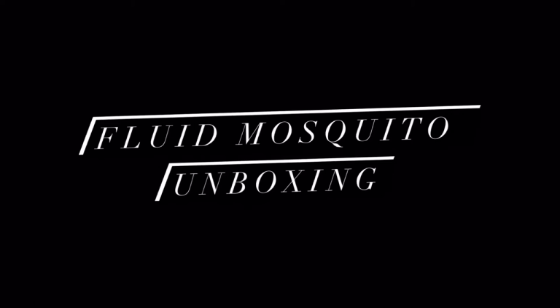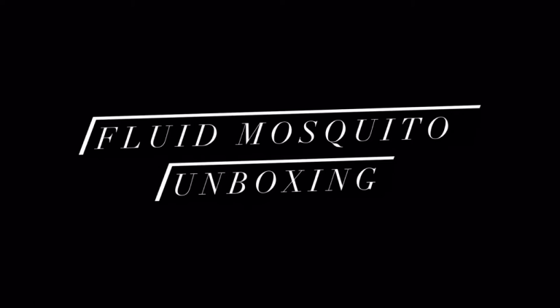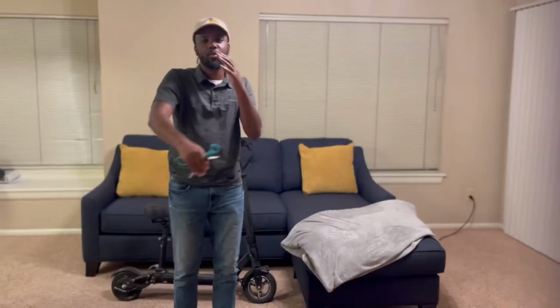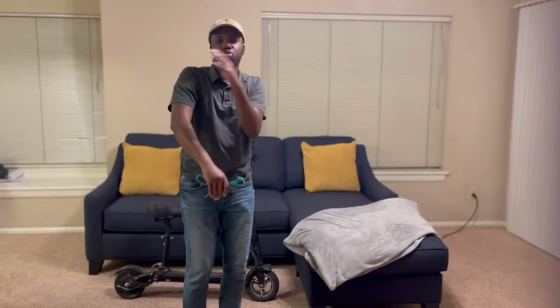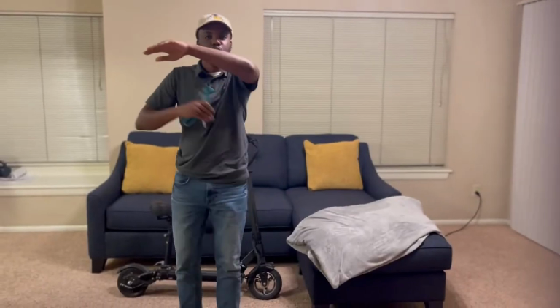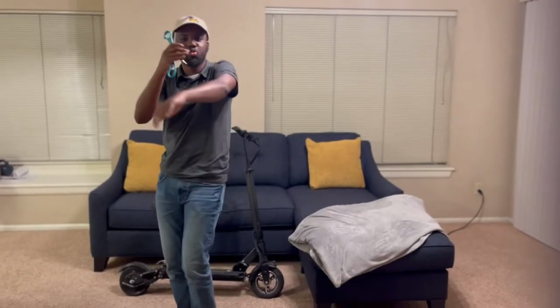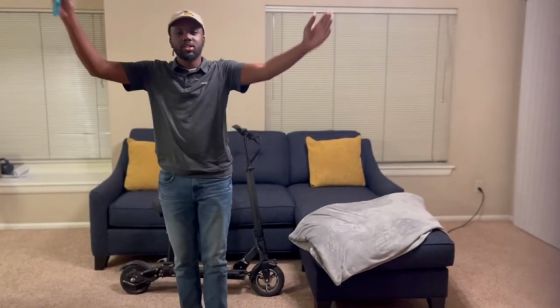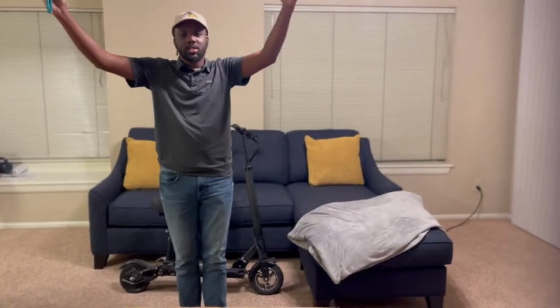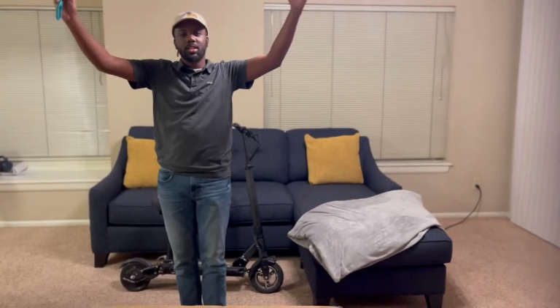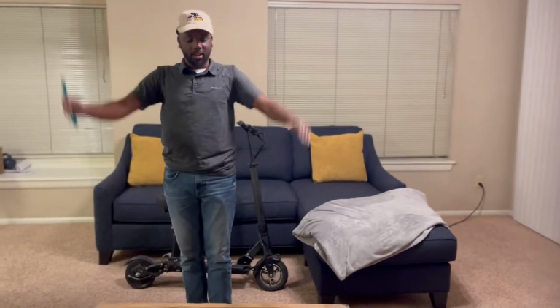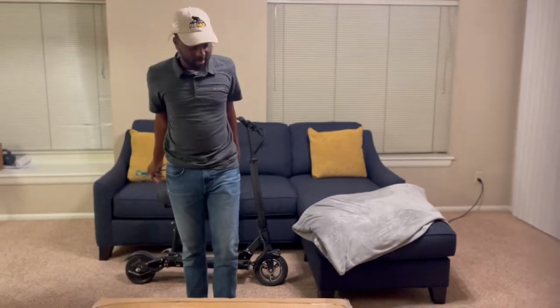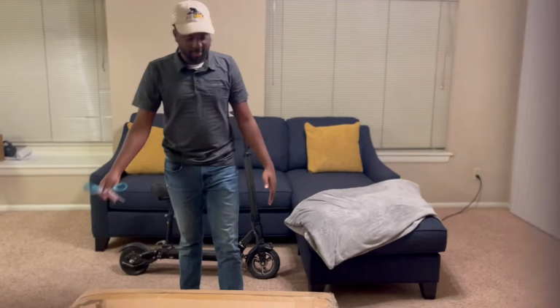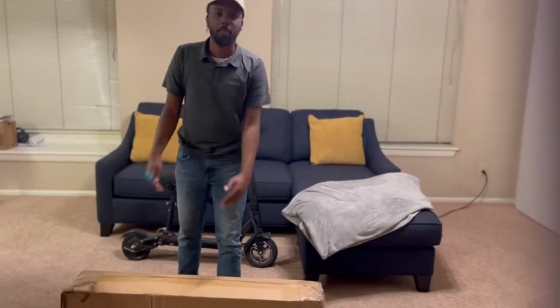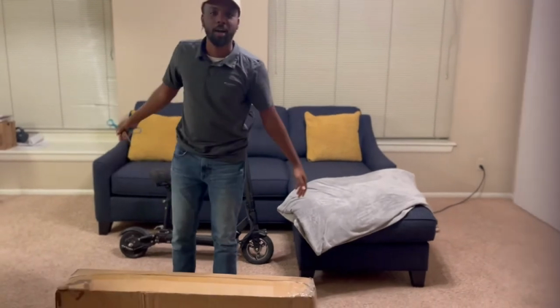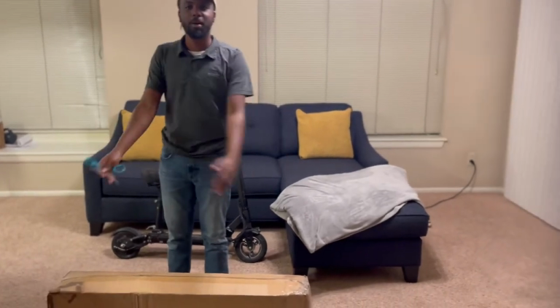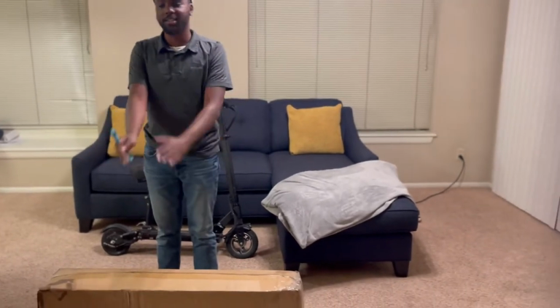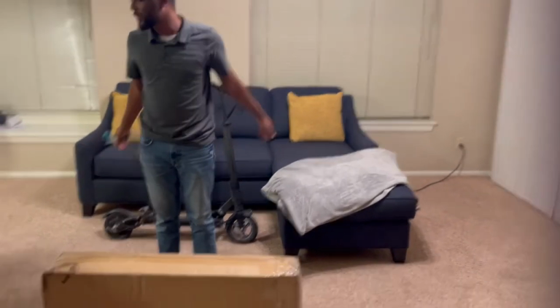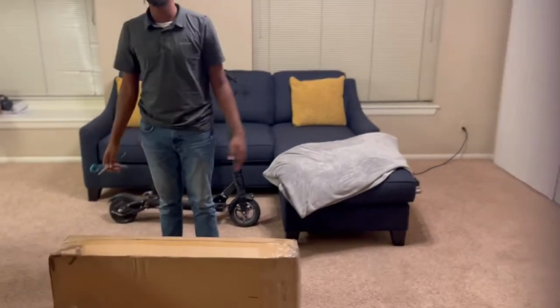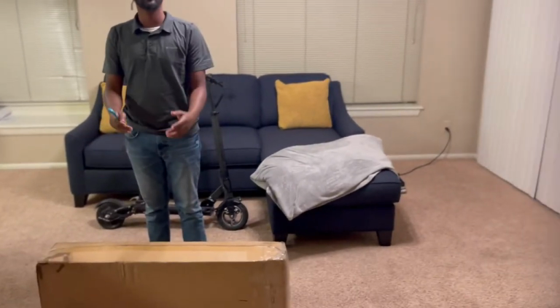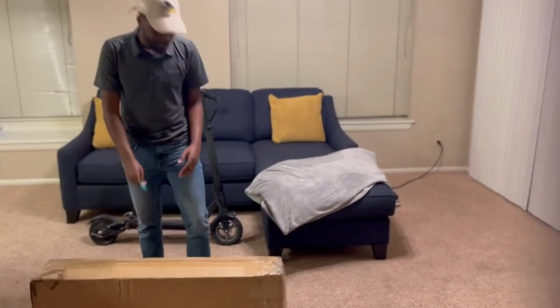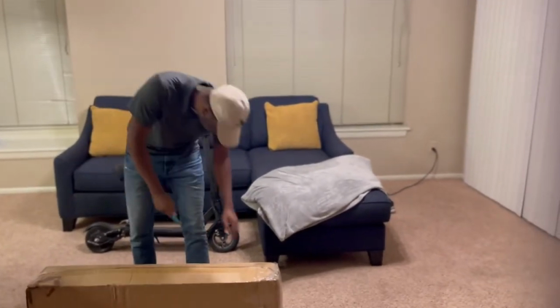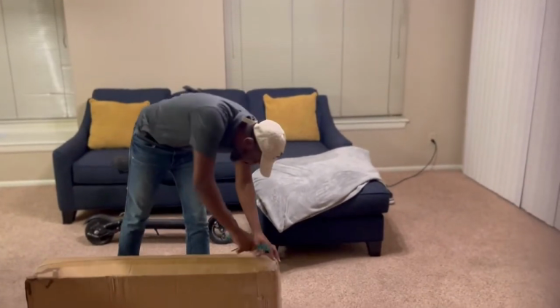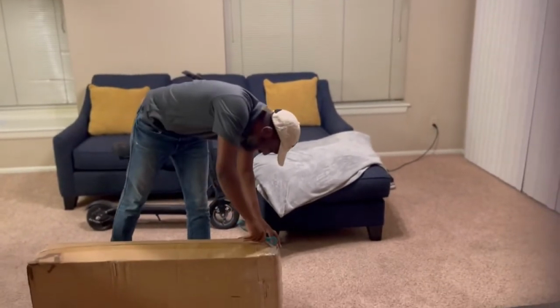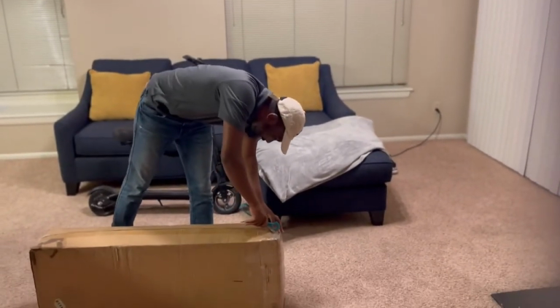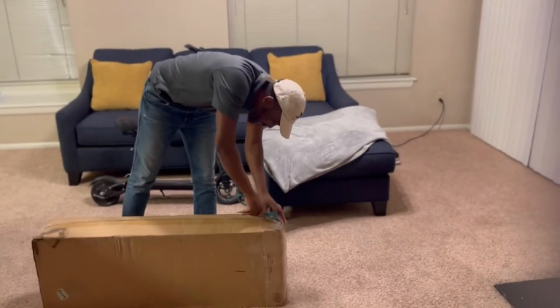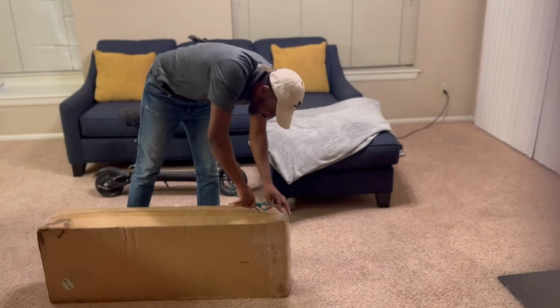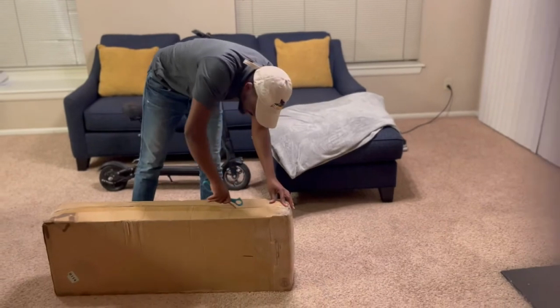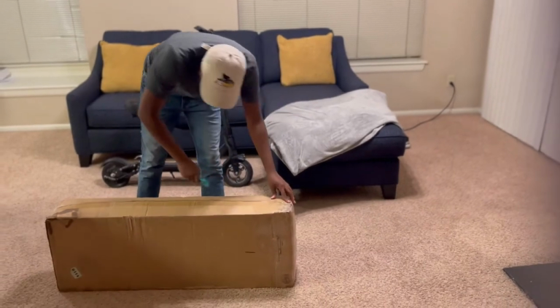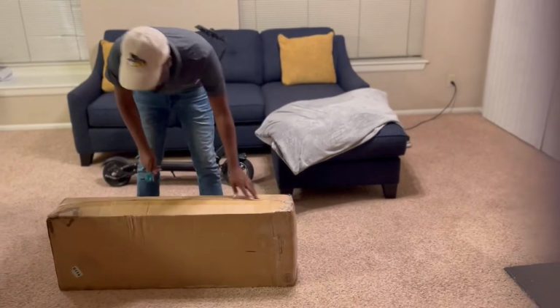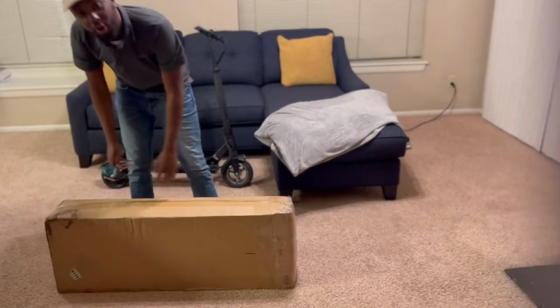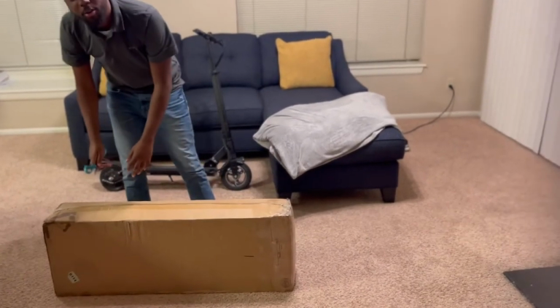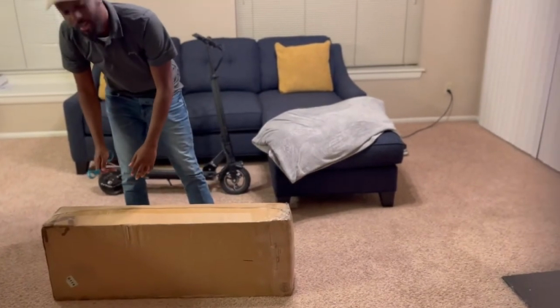I'm unboxing the fluid Mosquito. Looks like it comes in a cardboard box.